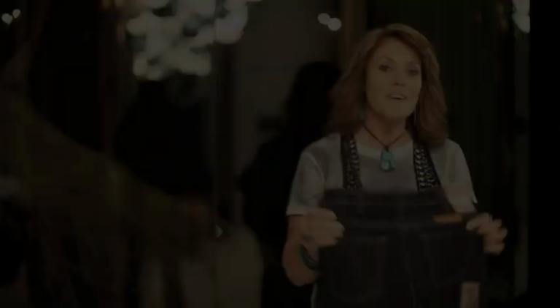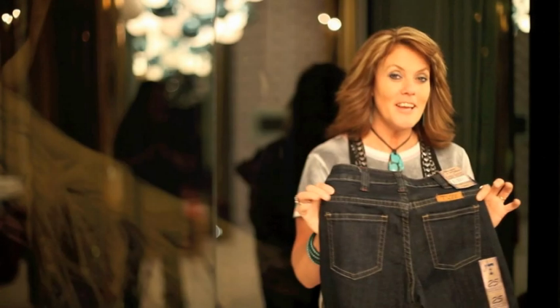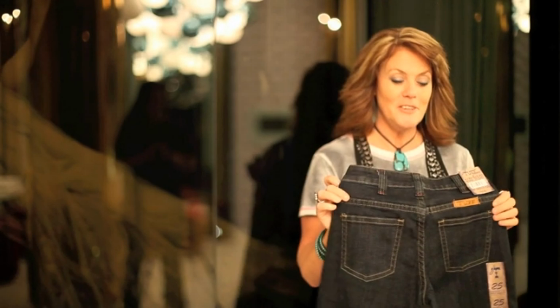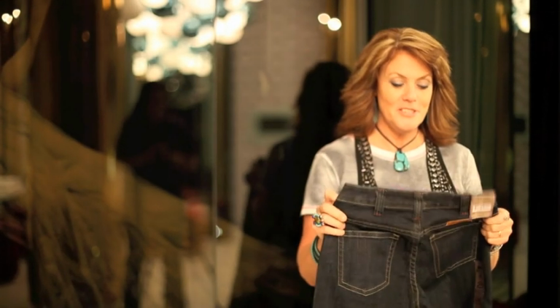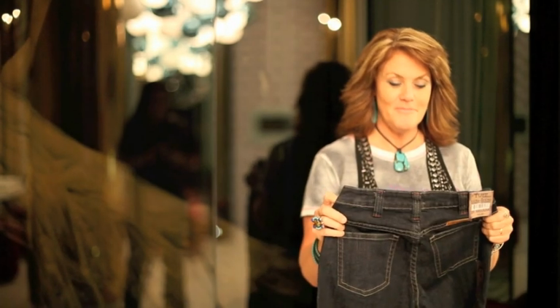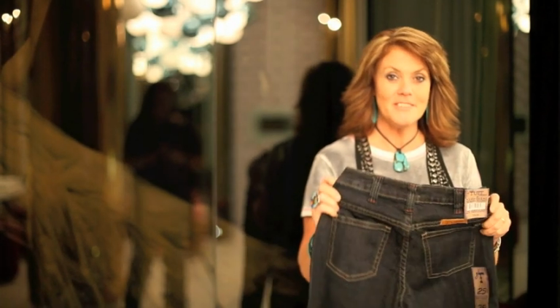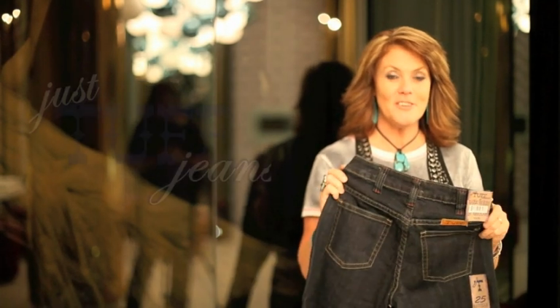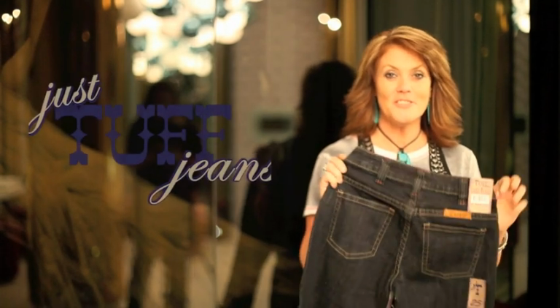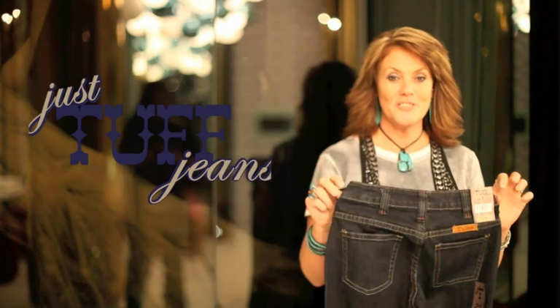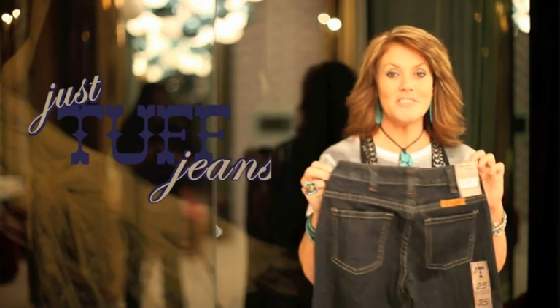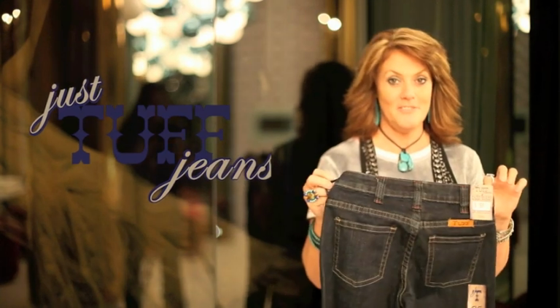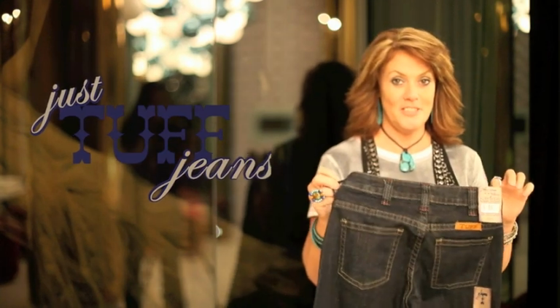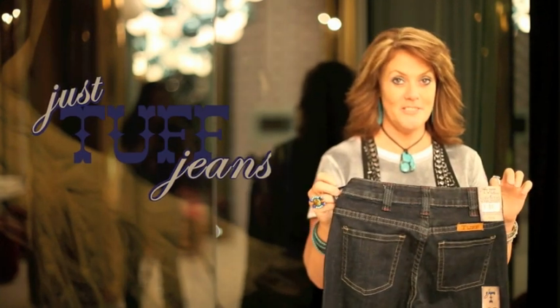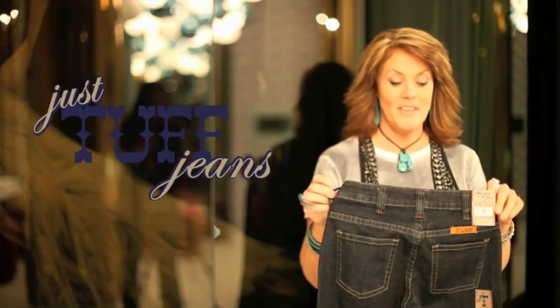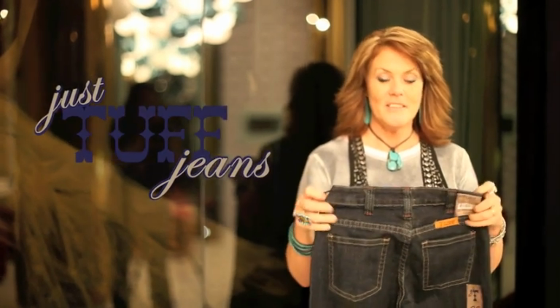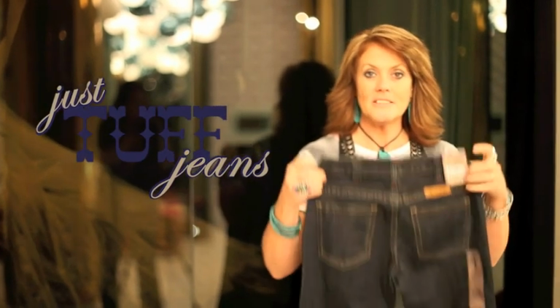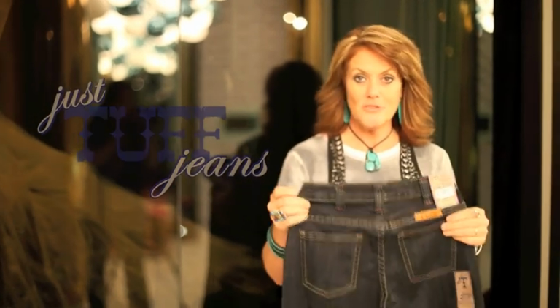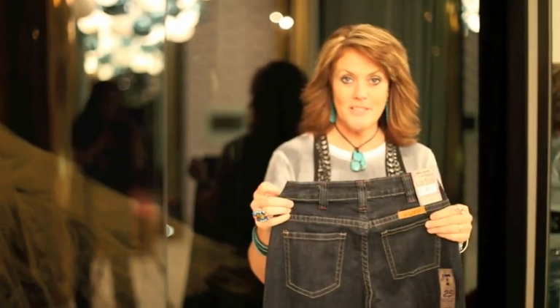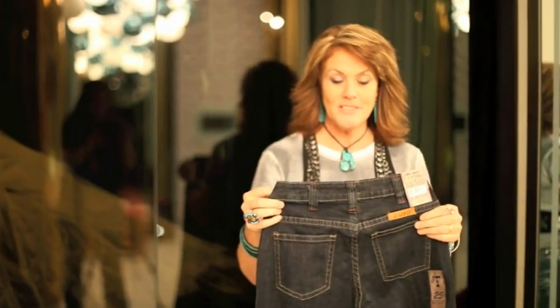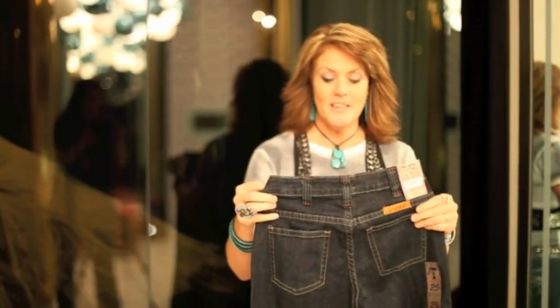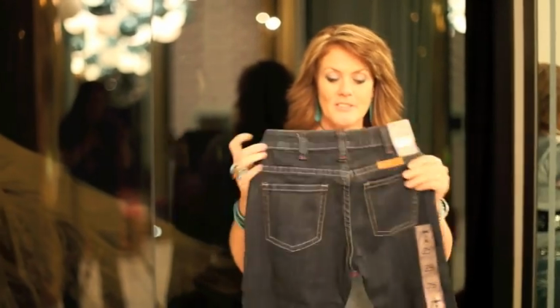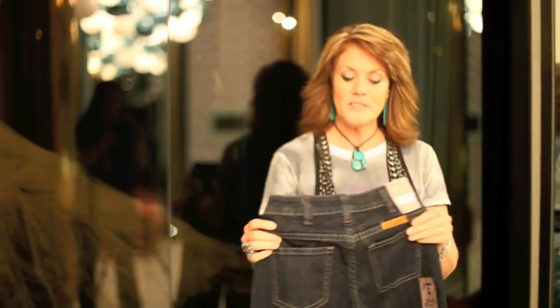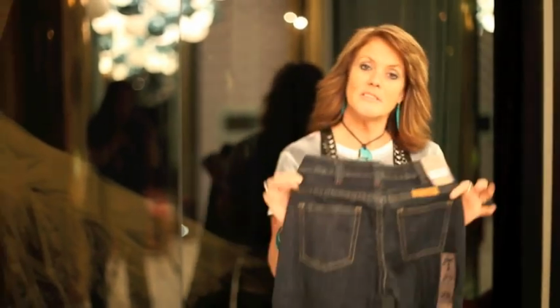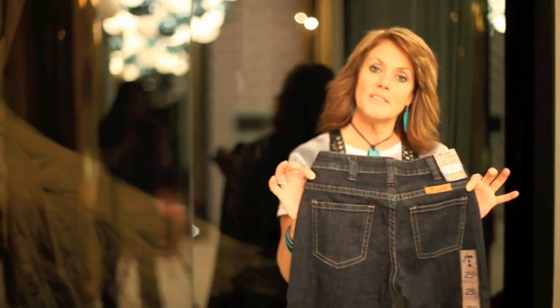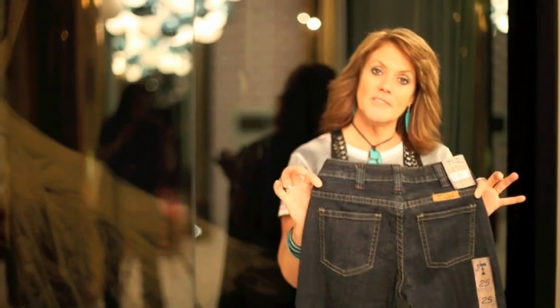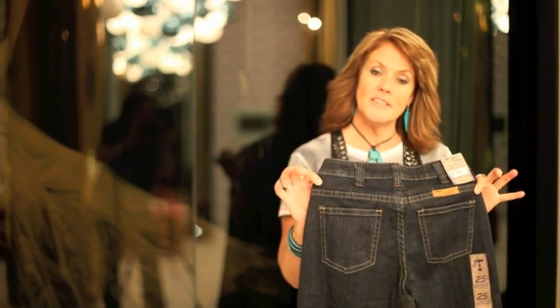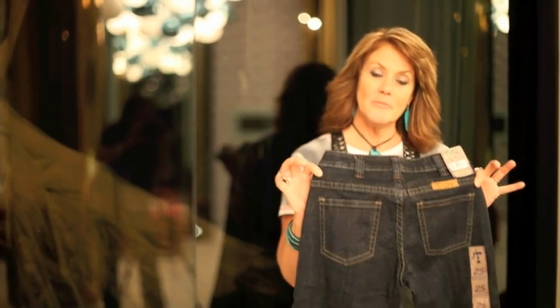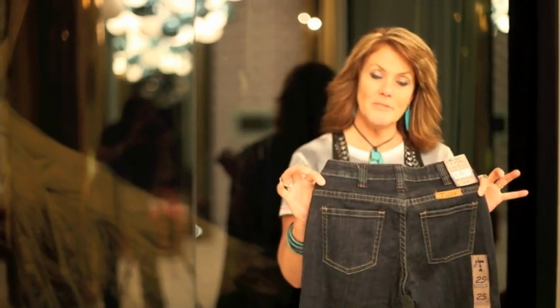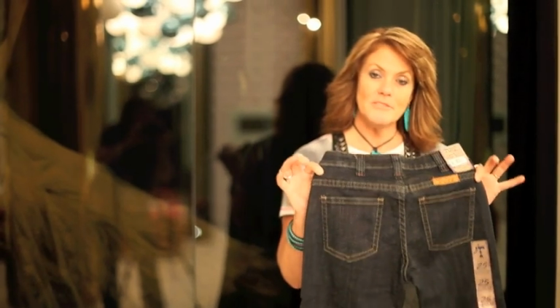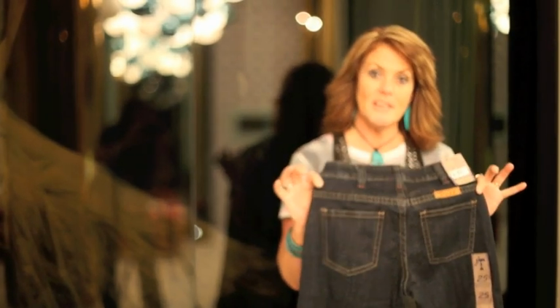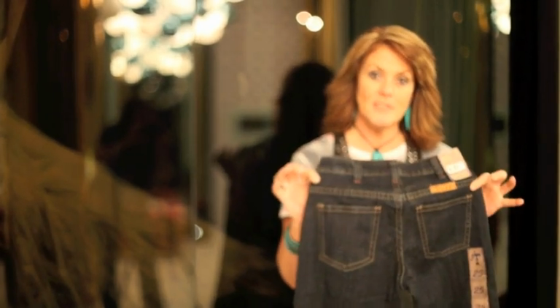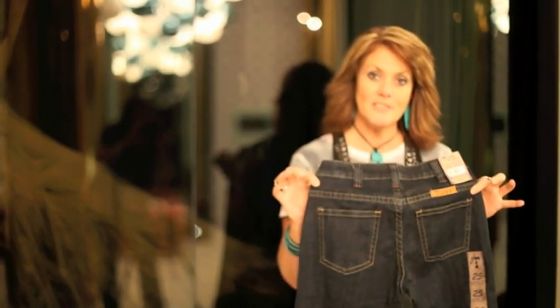We have a new jean, this is called the Just Tough Jeans. It has a natural waist, so it's just a little bit different fit than our unbelievable style for Cabral Tough.